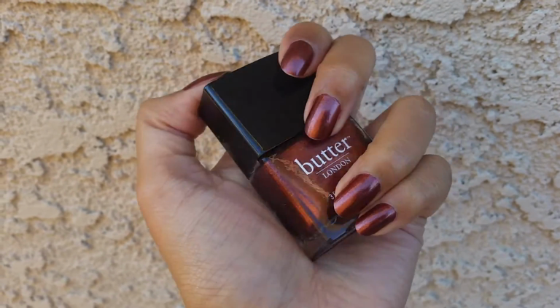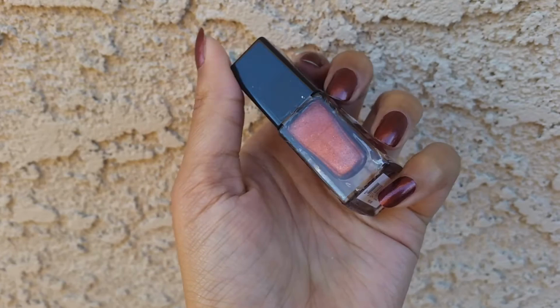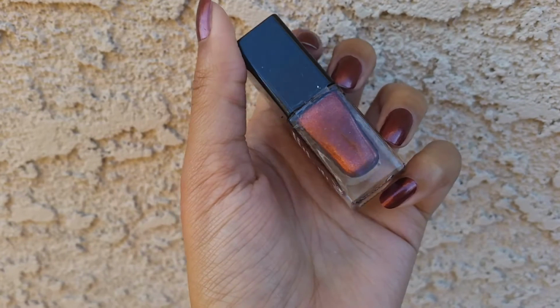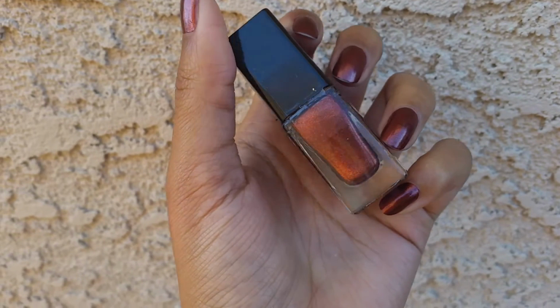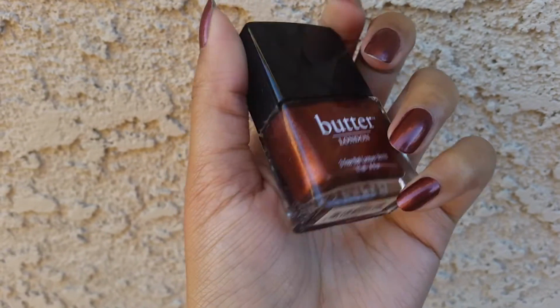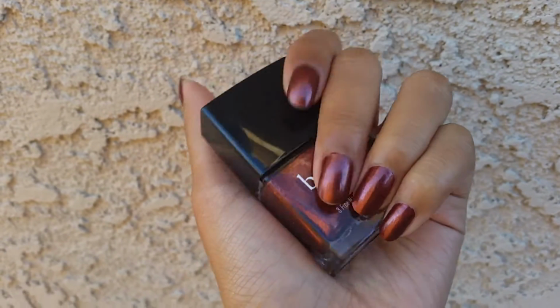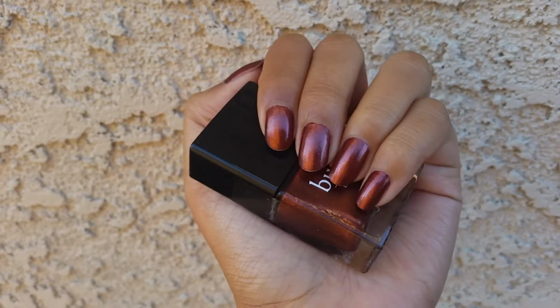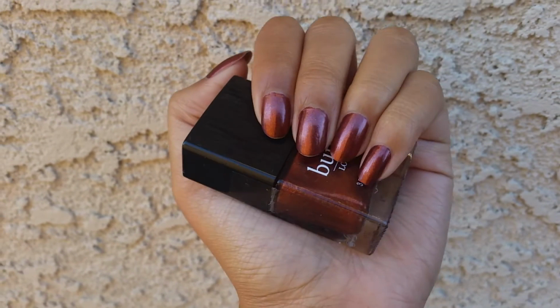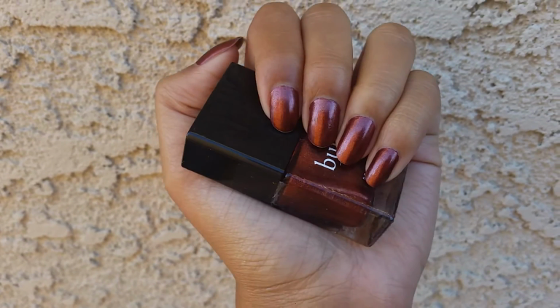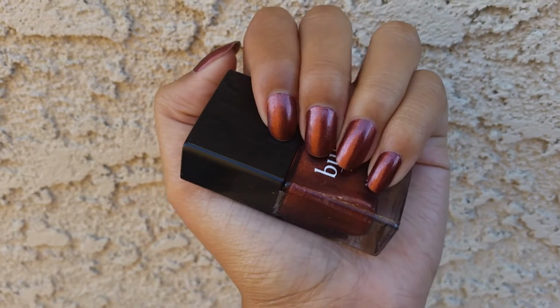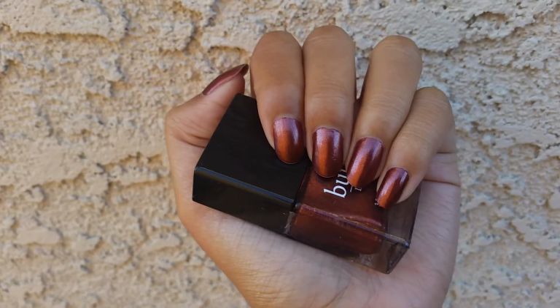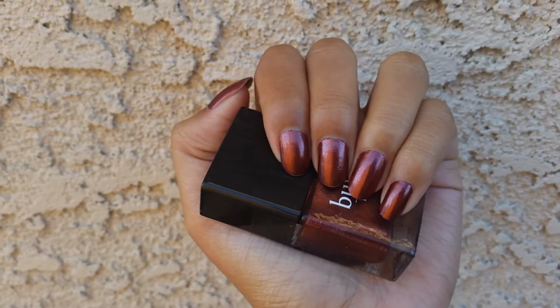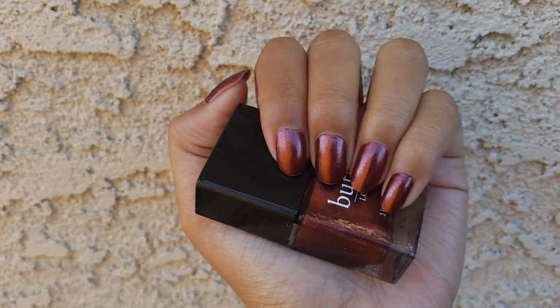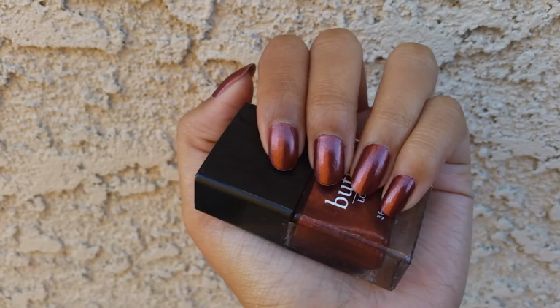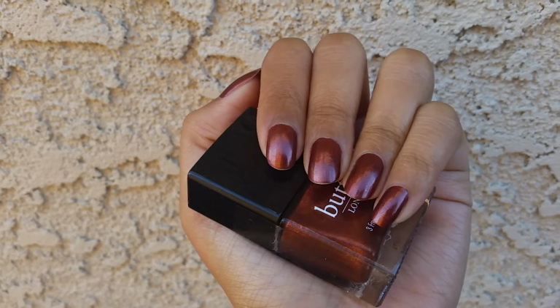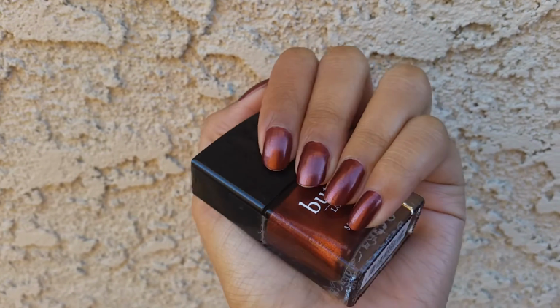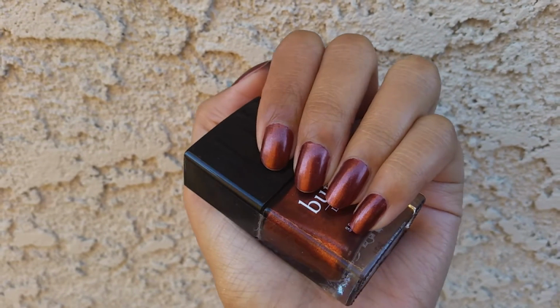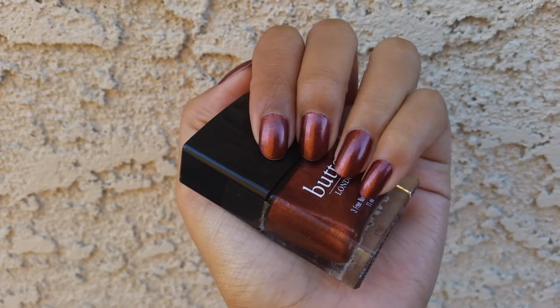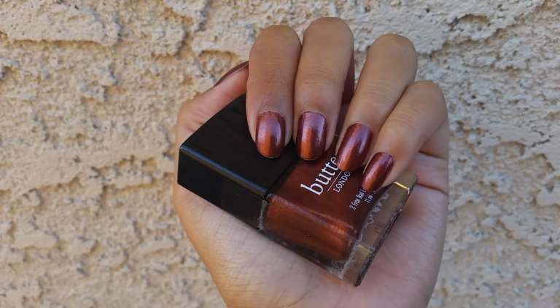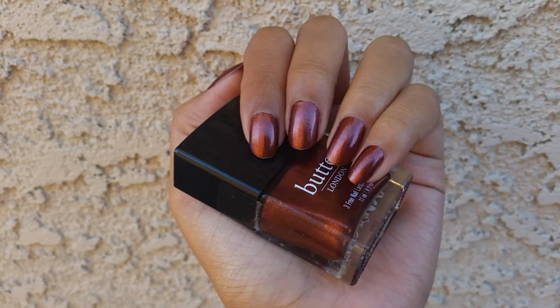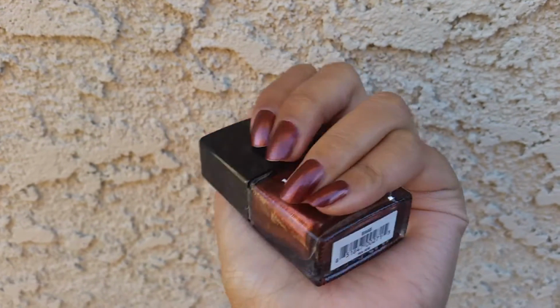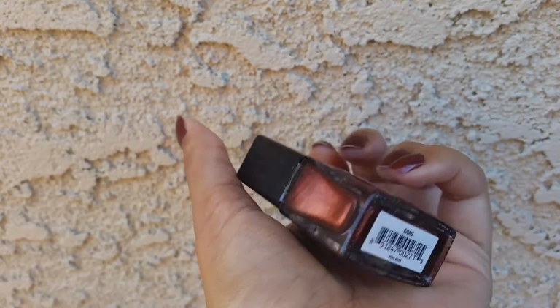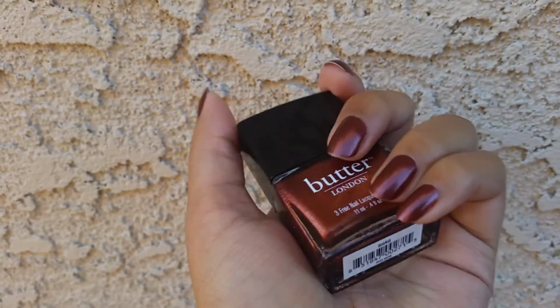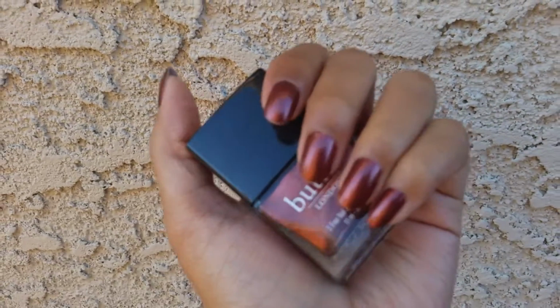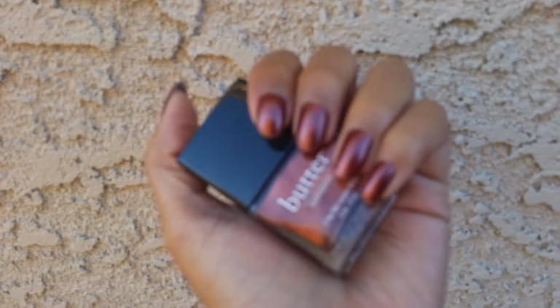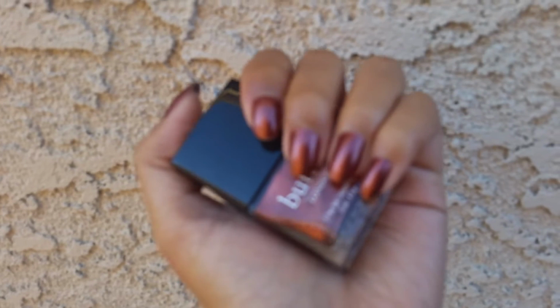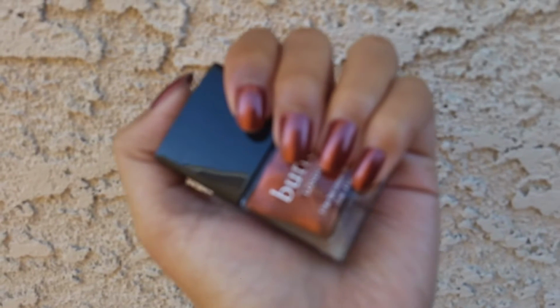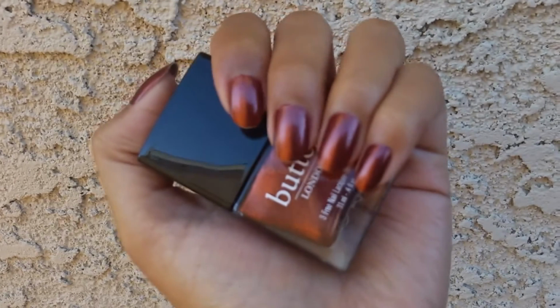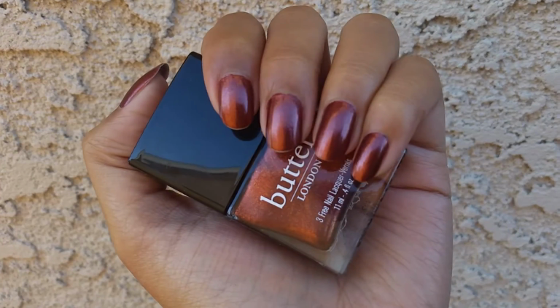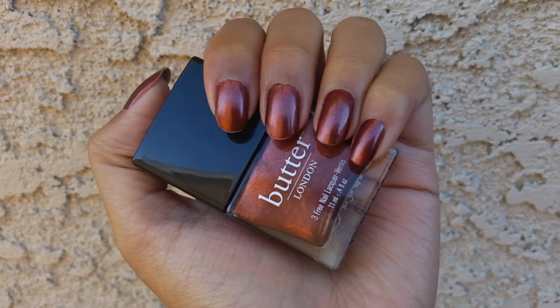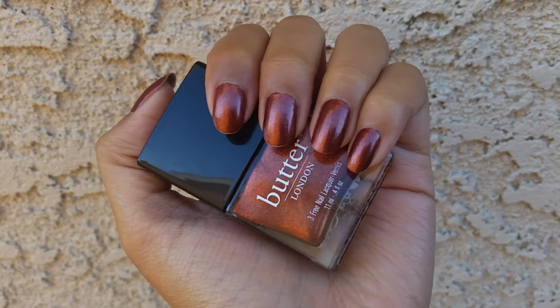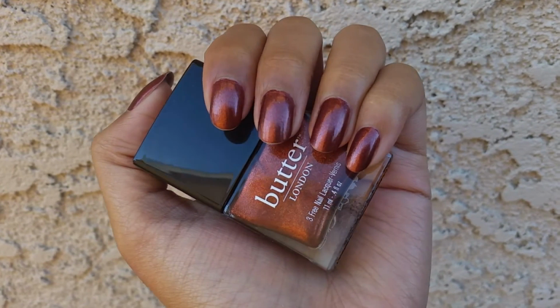This color applied really, really evenly. It was super easy to work with — it was like butter. I did two coats because I decided to do thinner coats, thinking it would dry a little bit quicker. But I definitely think I could get away with one thicker coat.